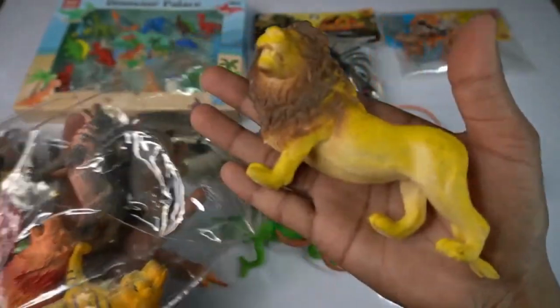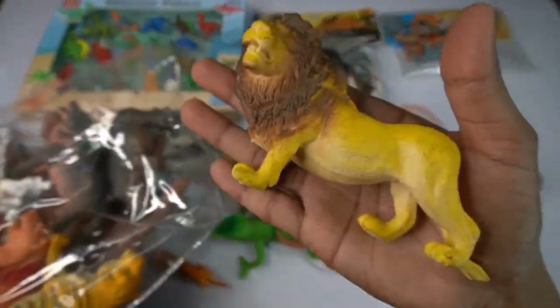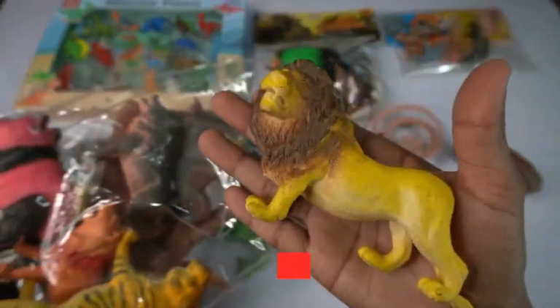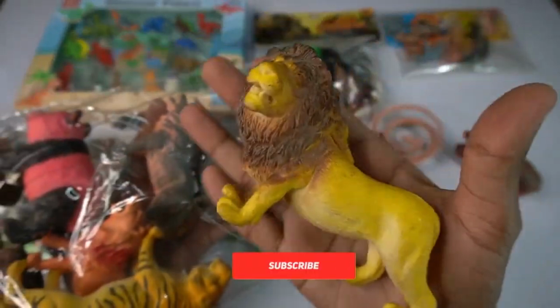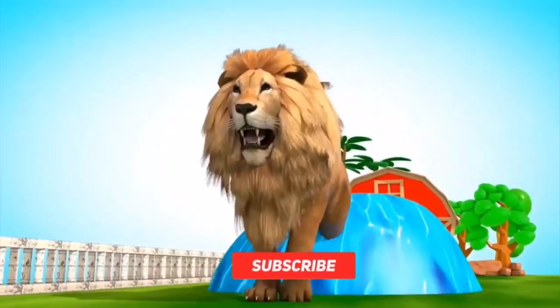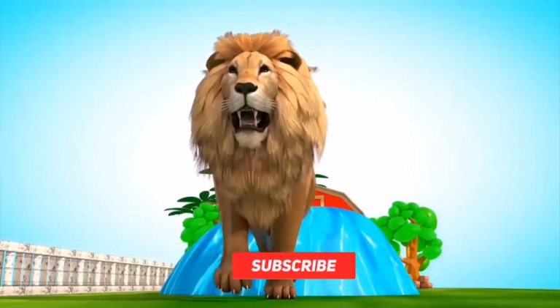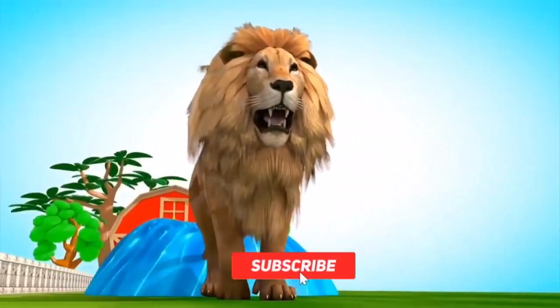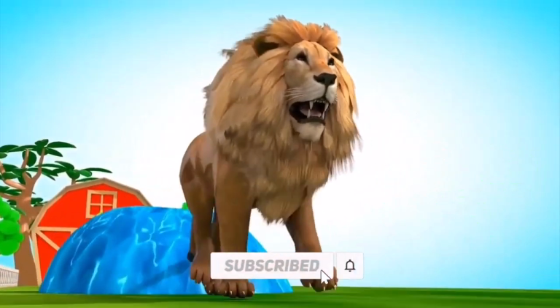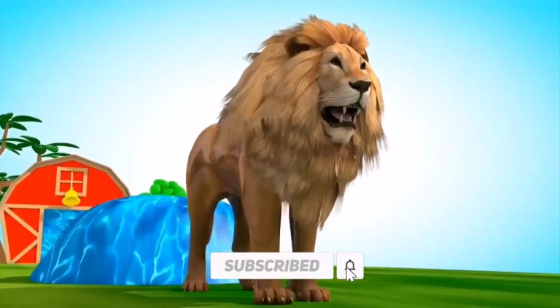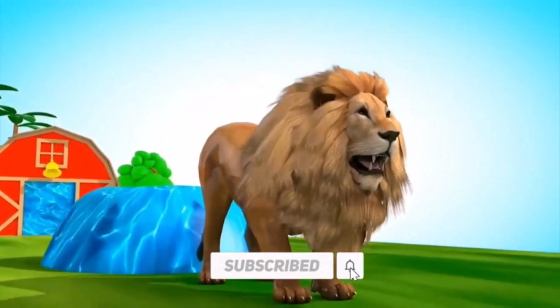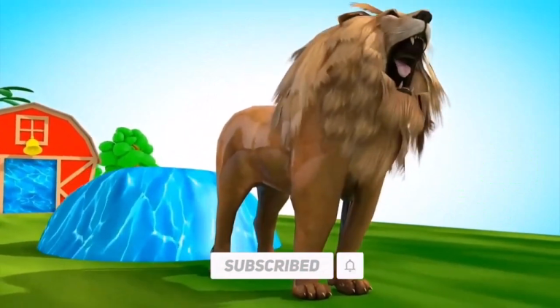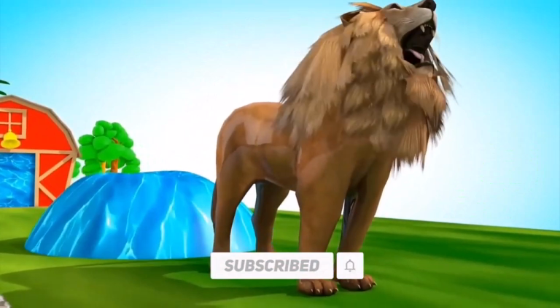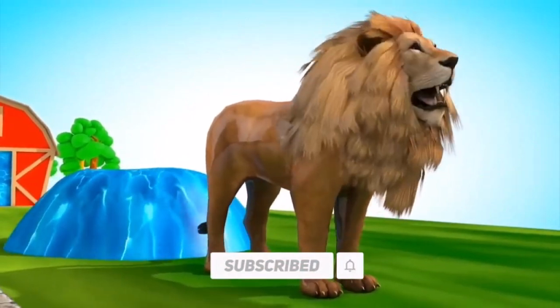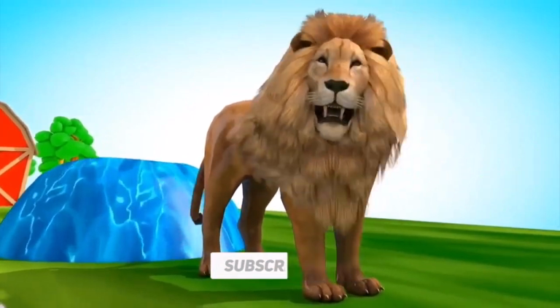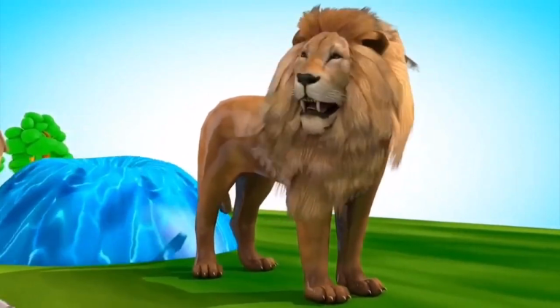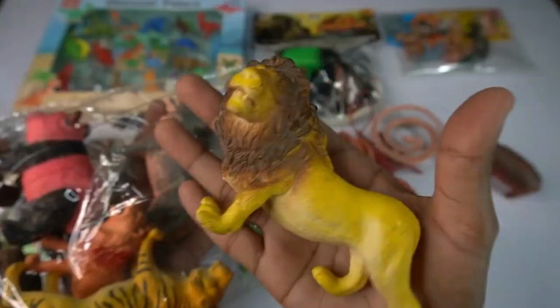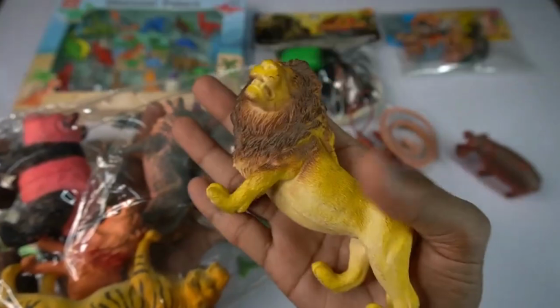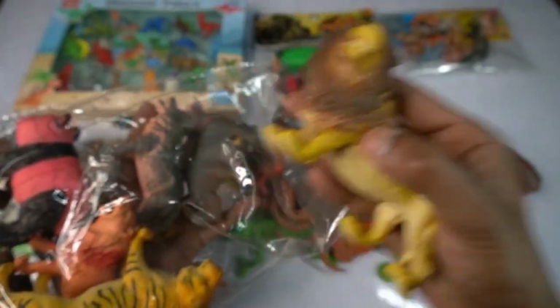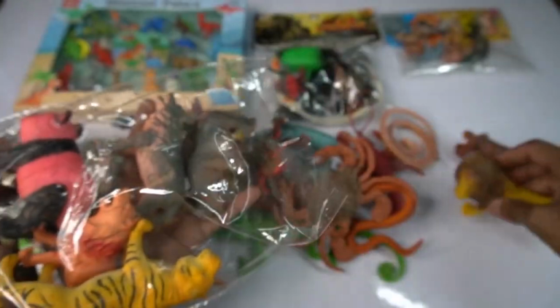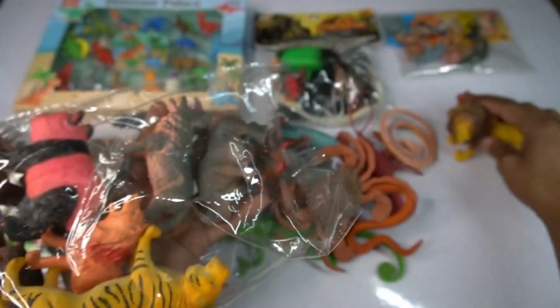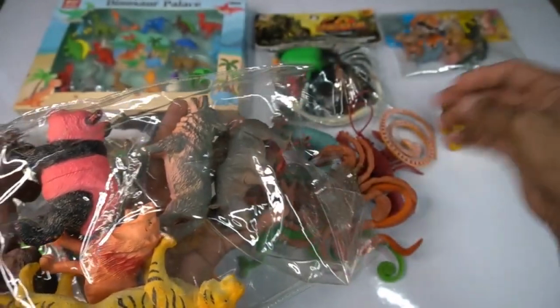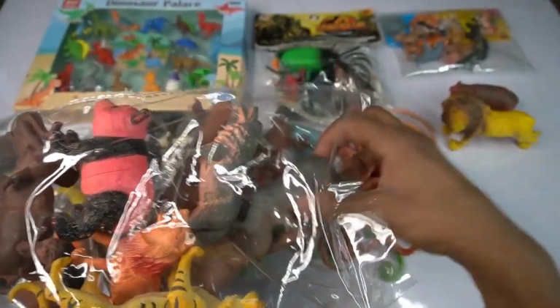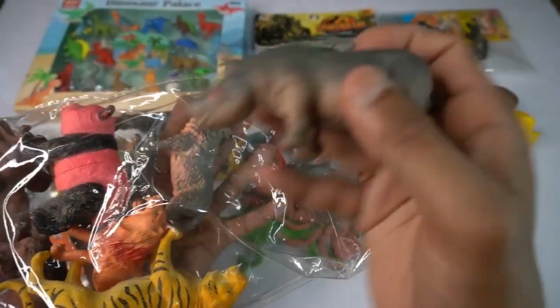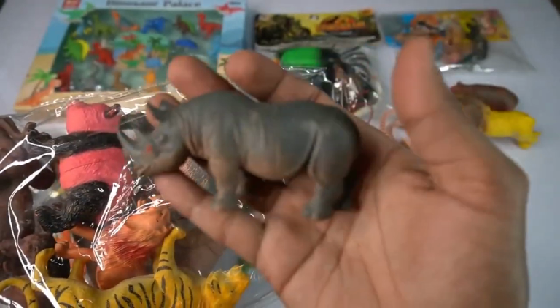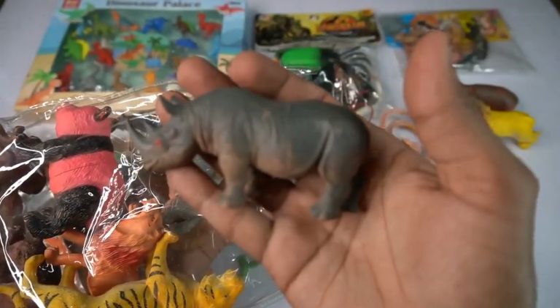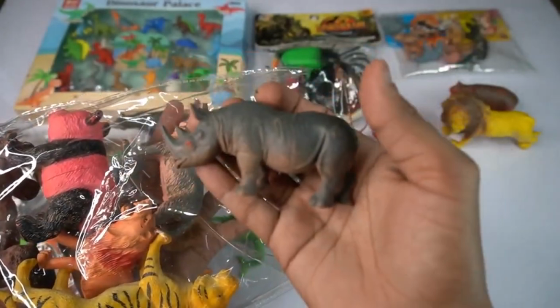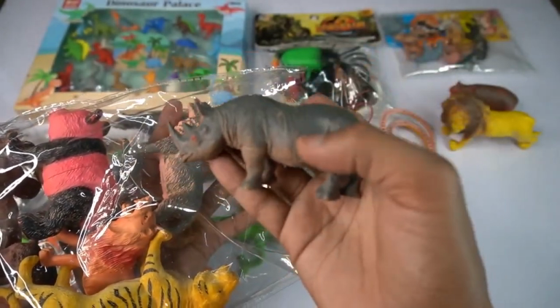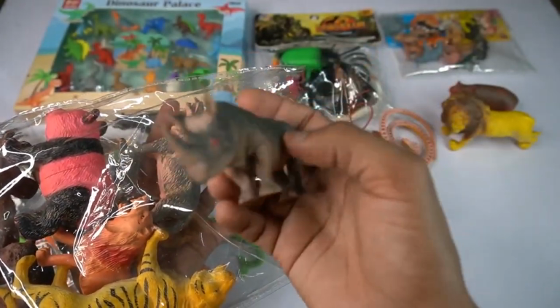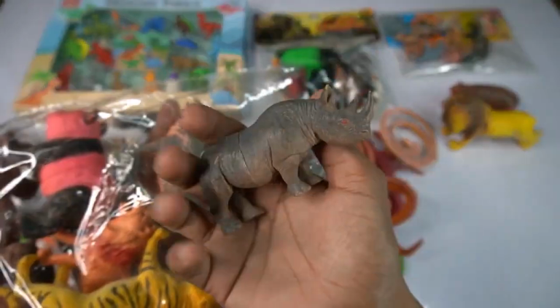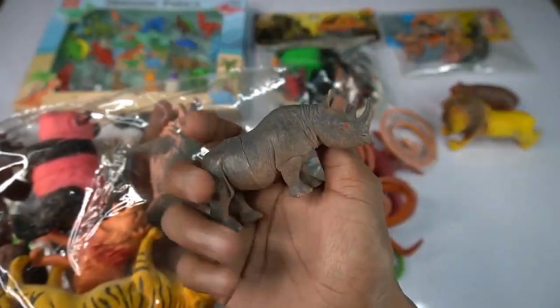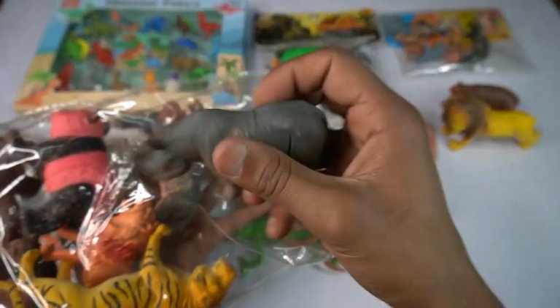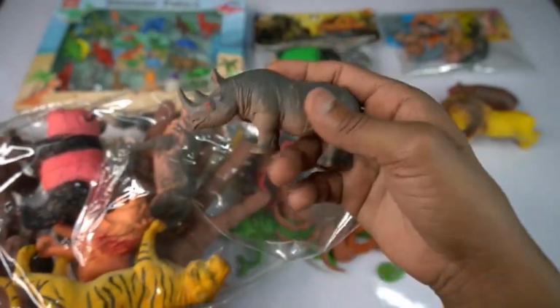Lion! Amazing figure, this lion. So side this lion, and guess next we got - rhinosaurus! It's the most beautiful animals figure, rhinosaurus - look!